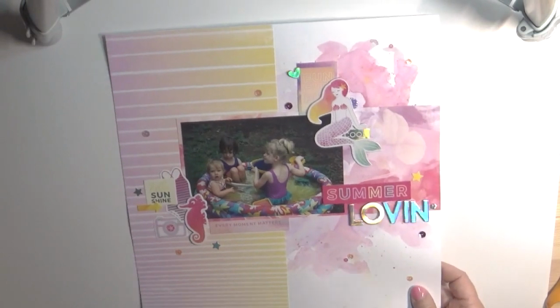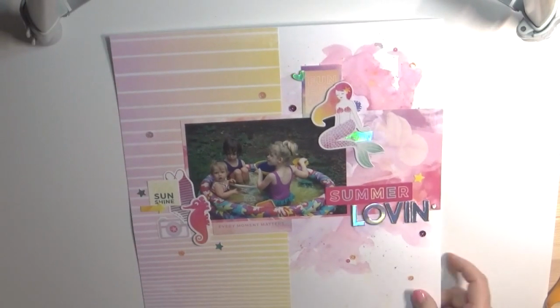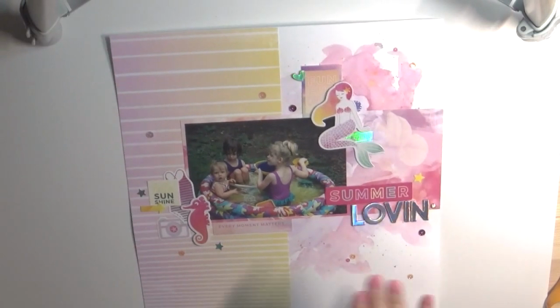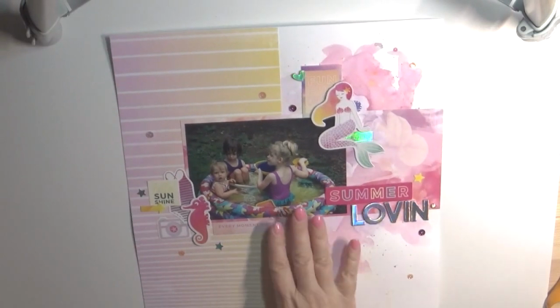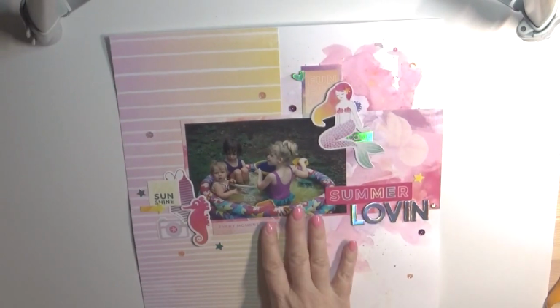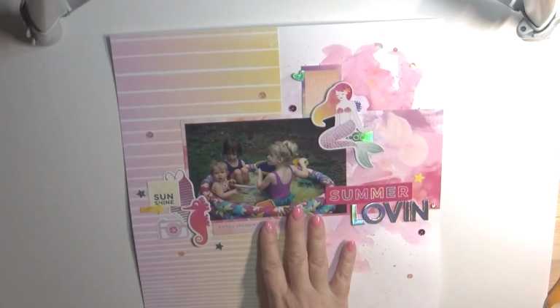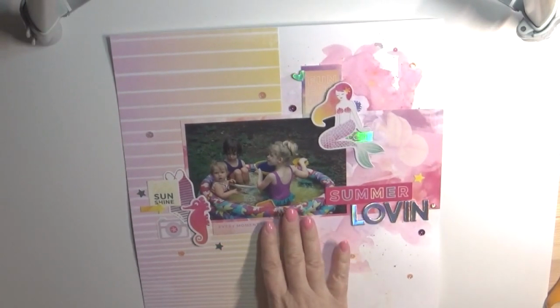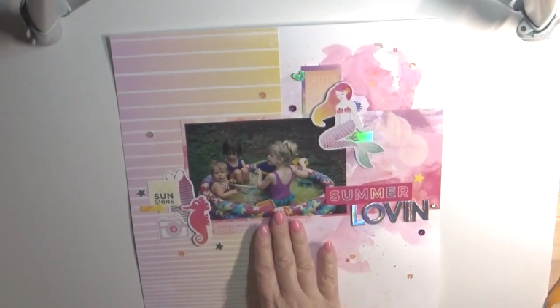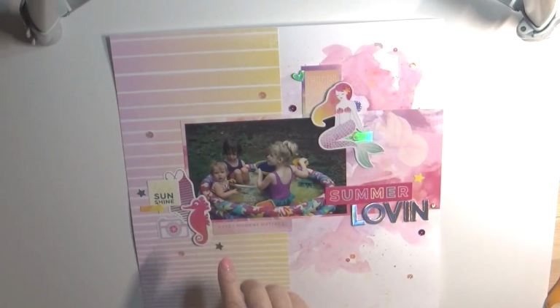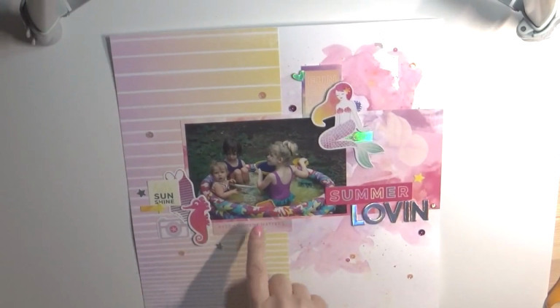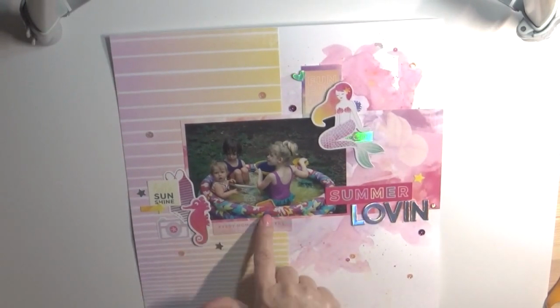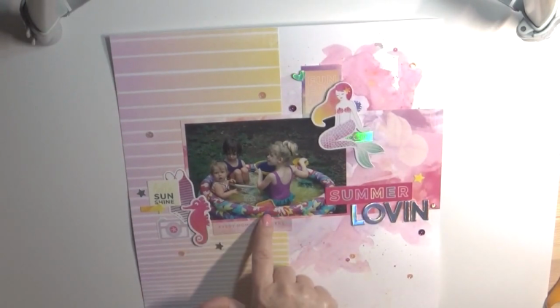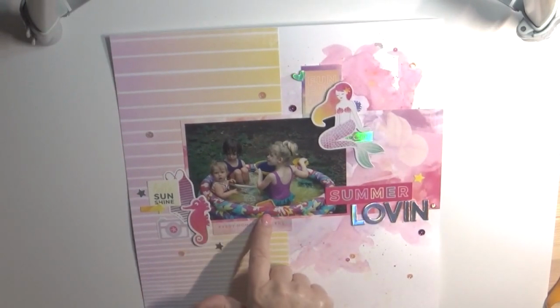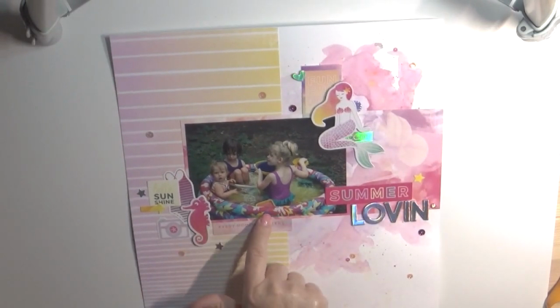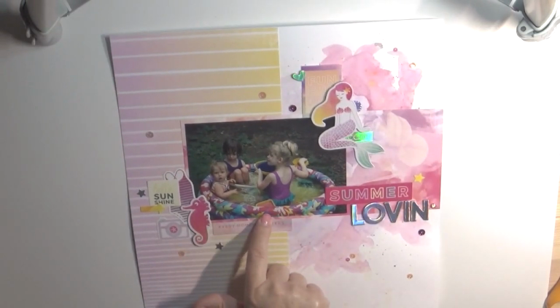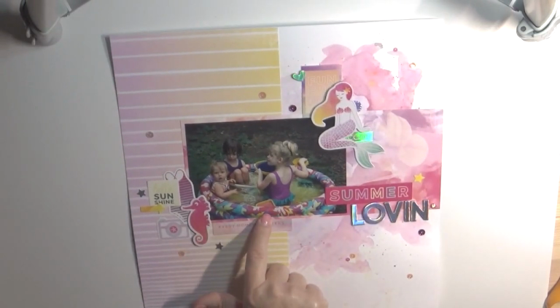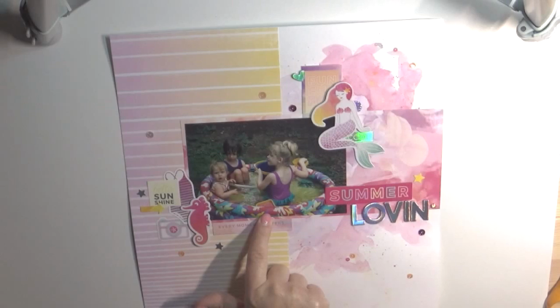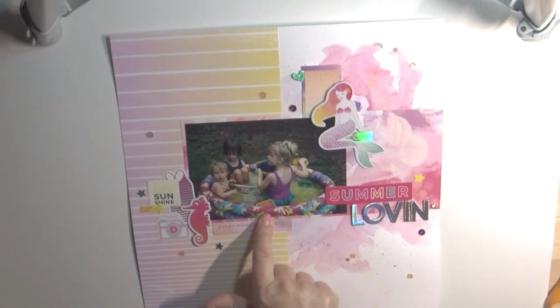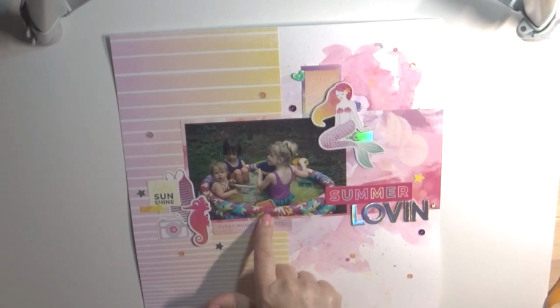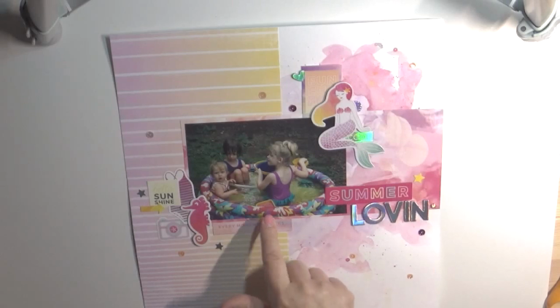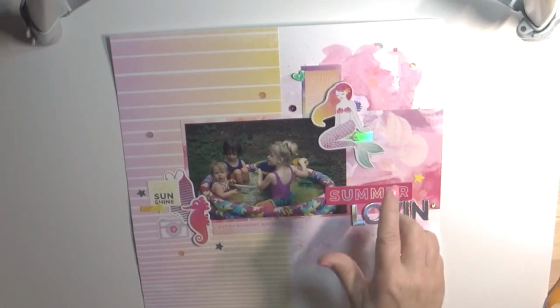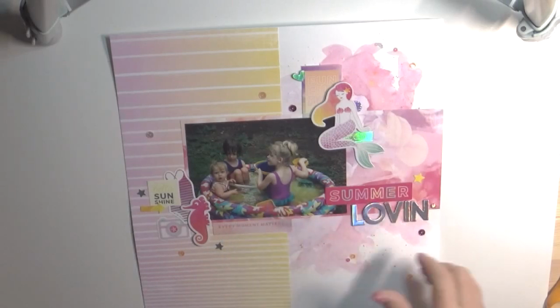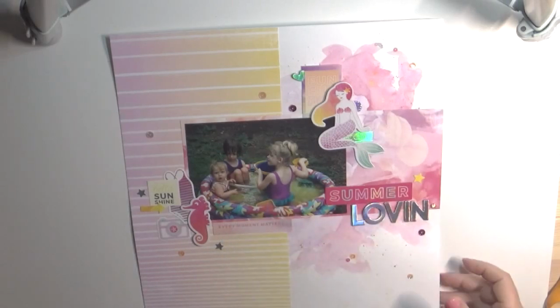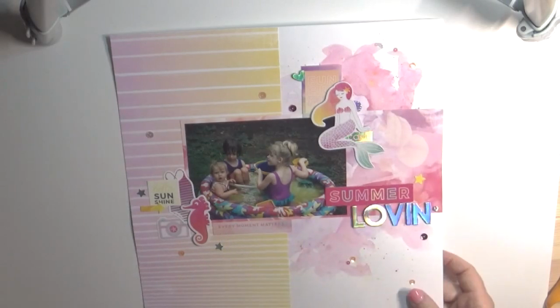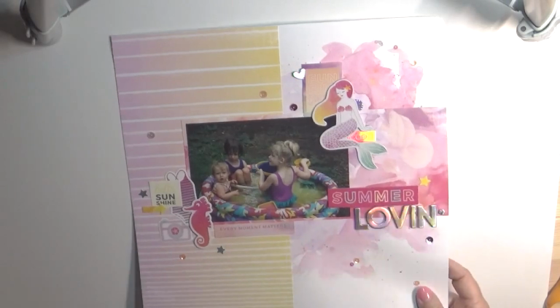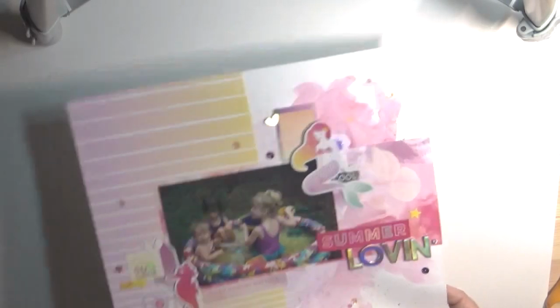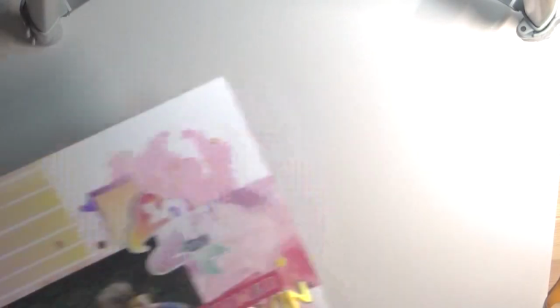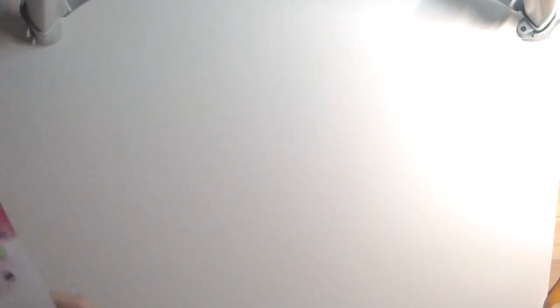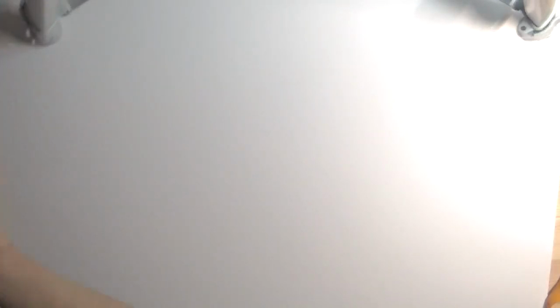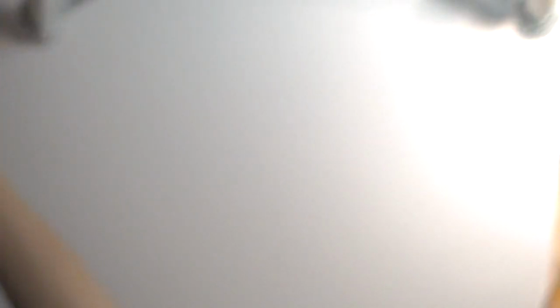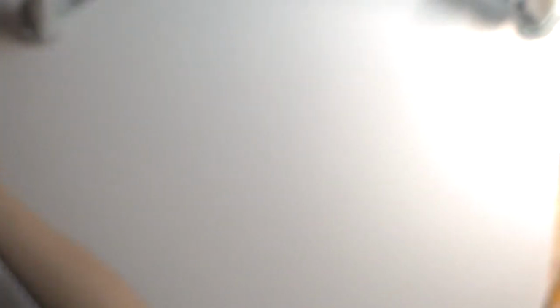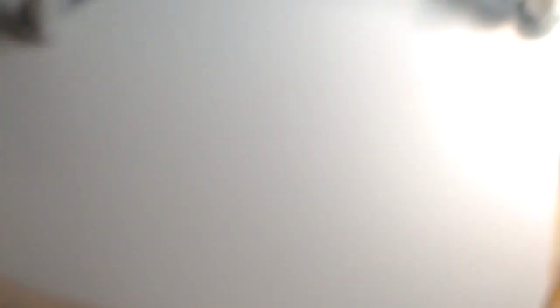I wanted to share how I was able to take an old photograph from 1996 and use it with a new kit to make a really cool page.